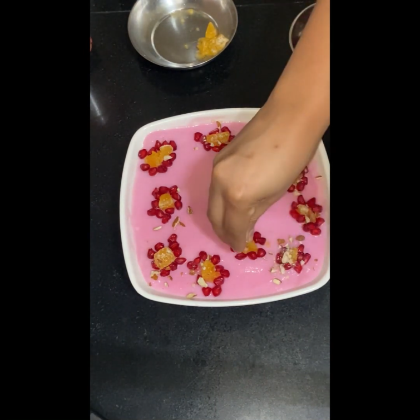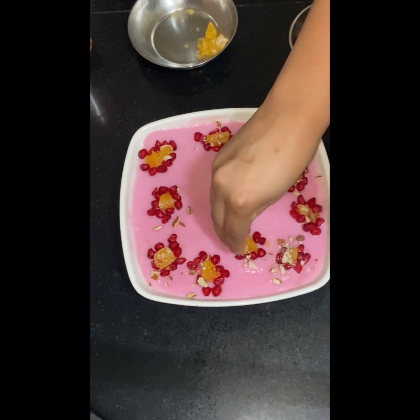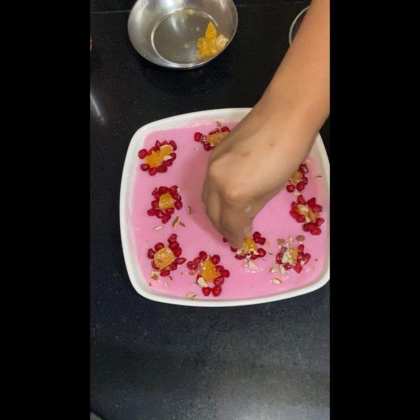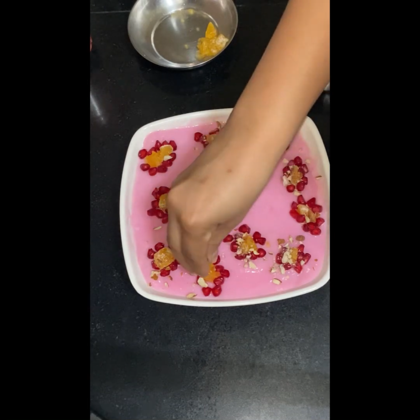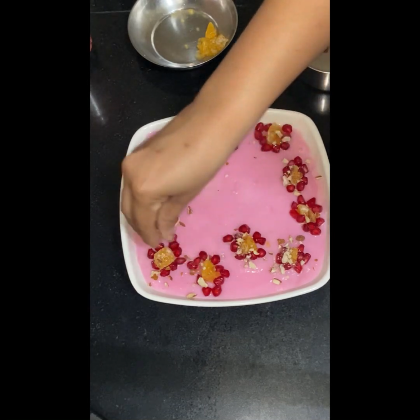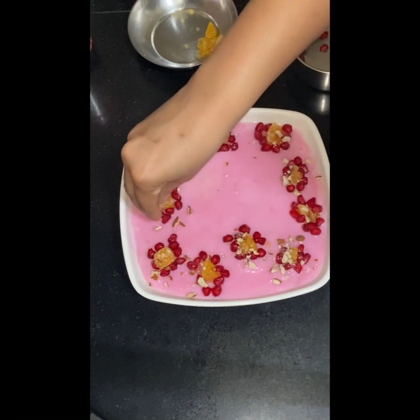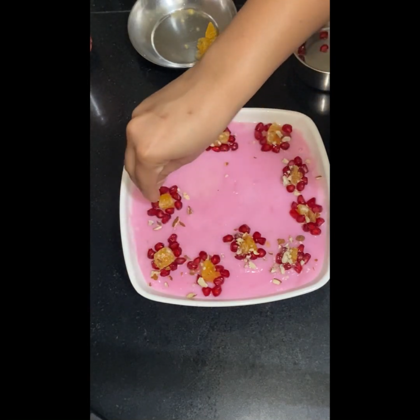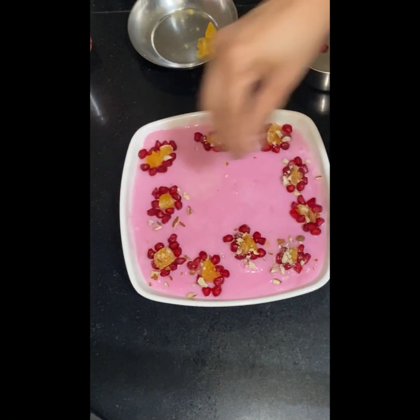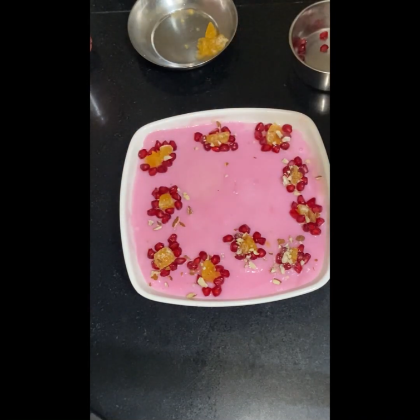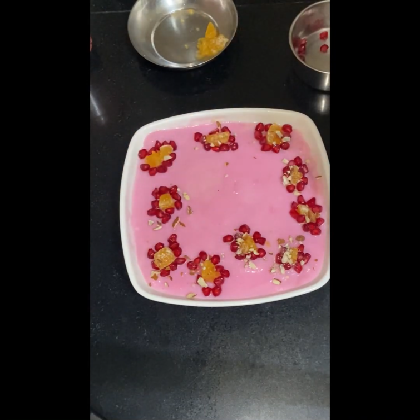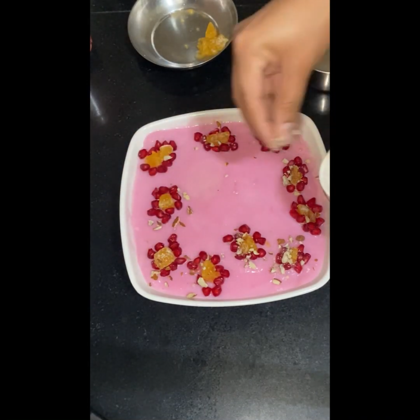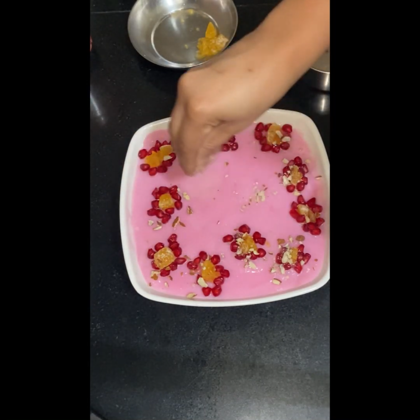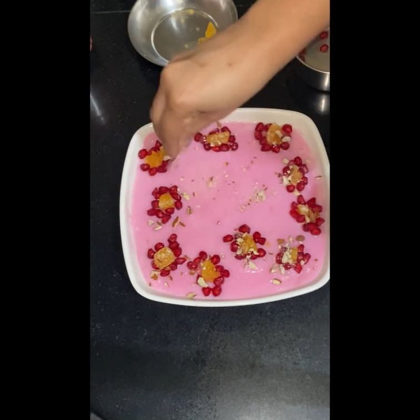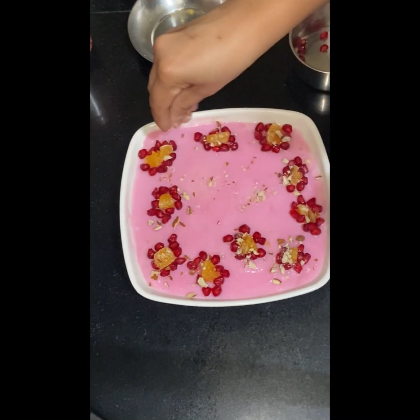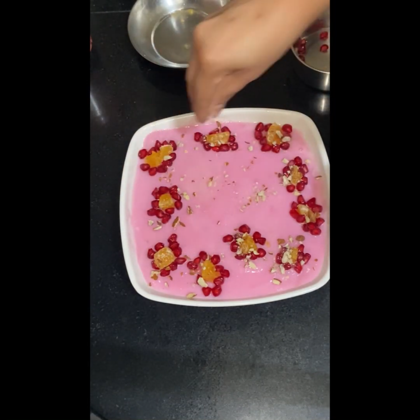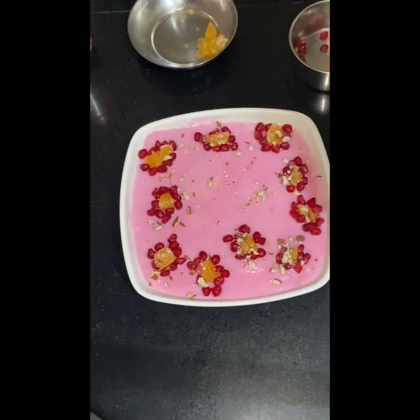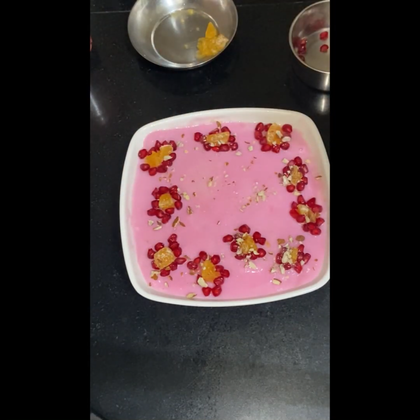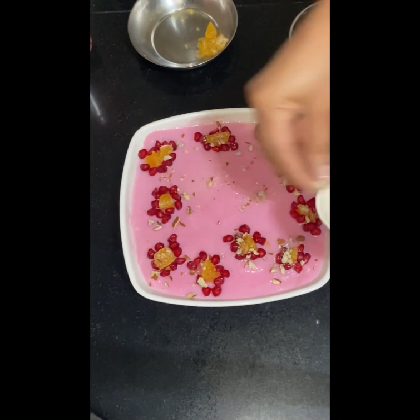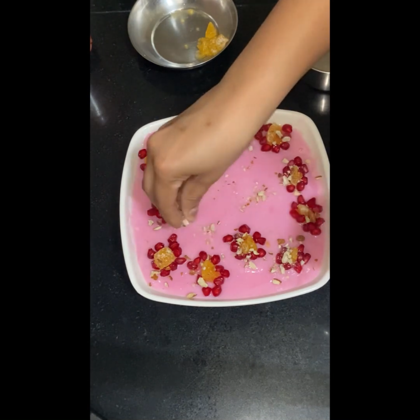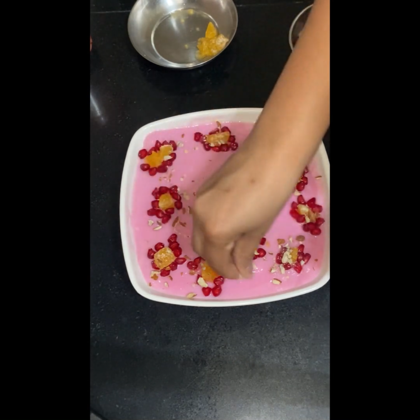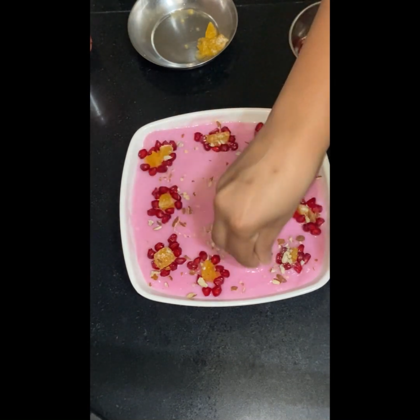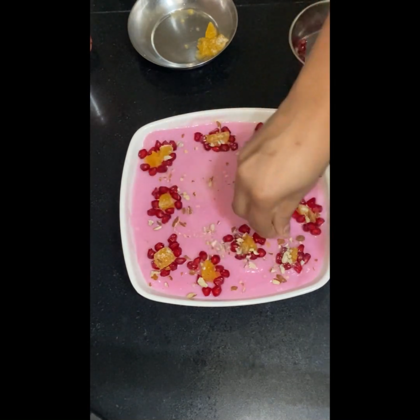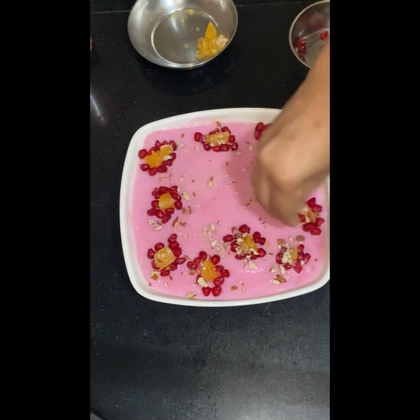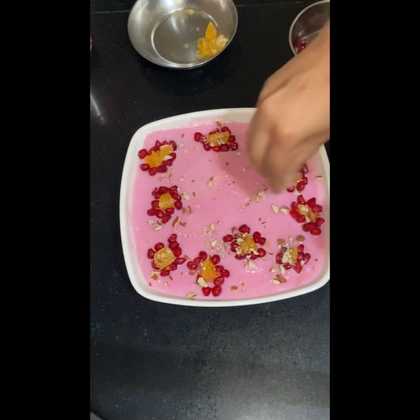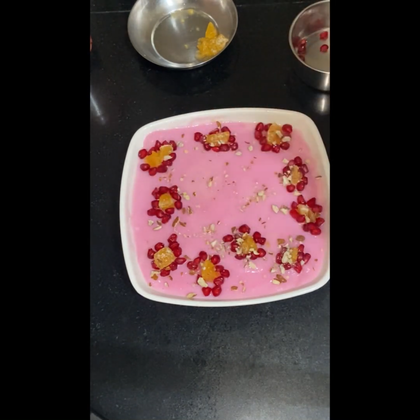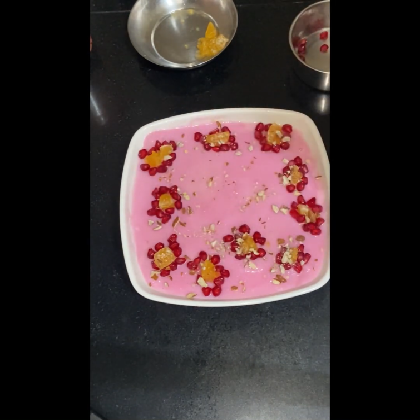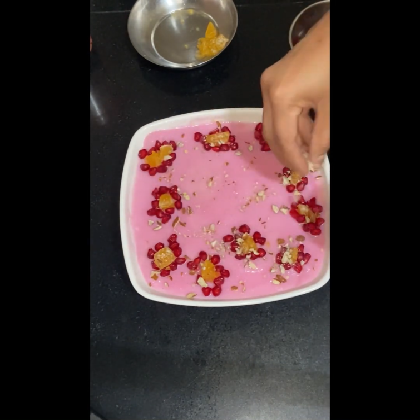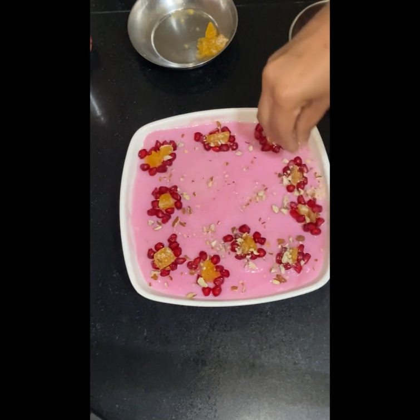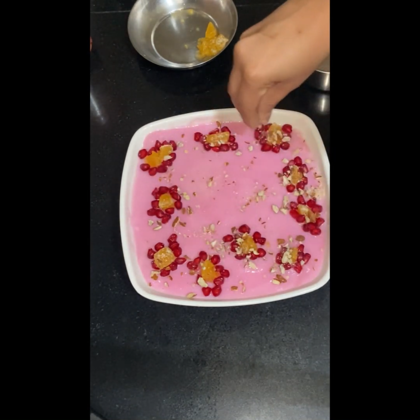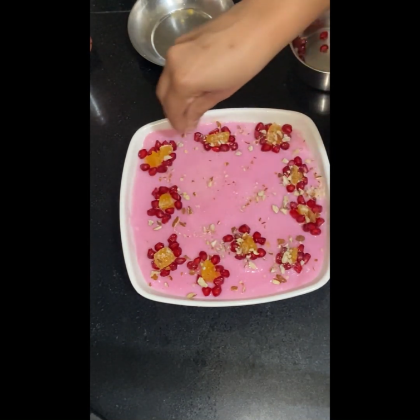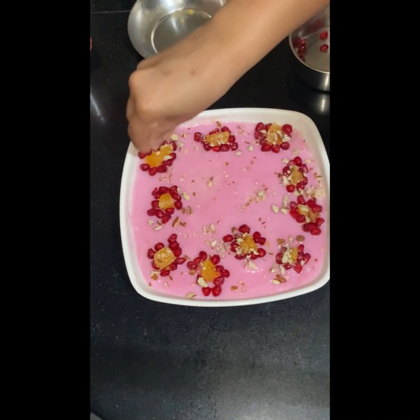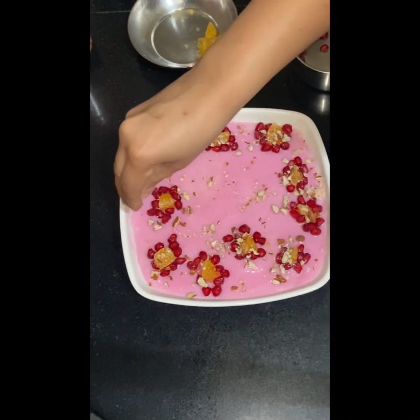Here I am making a bread custard pudding to surprise my husband on our special day. So let's make it together. This is very easy and it tastes very good.